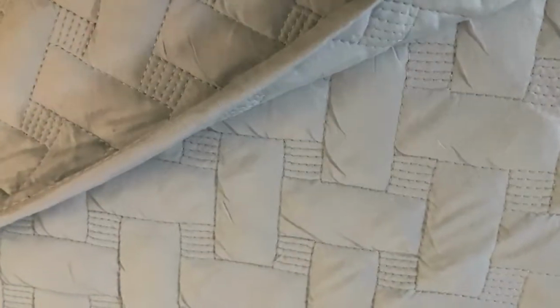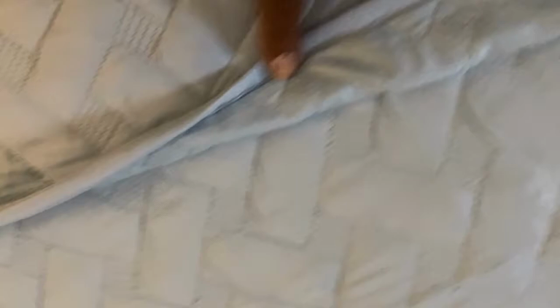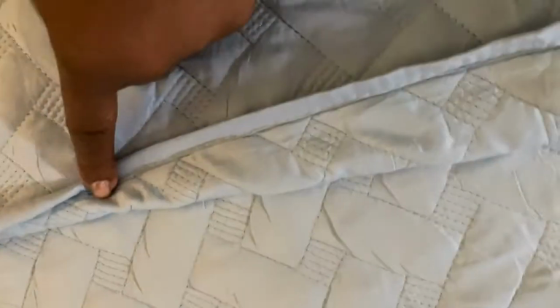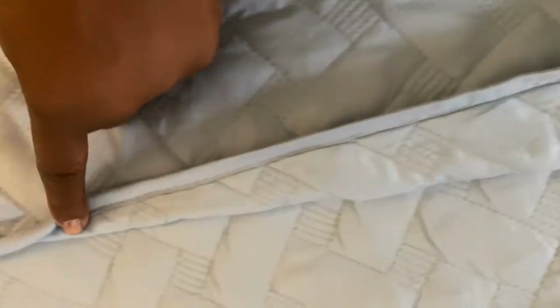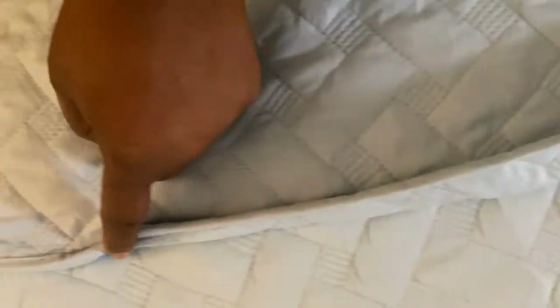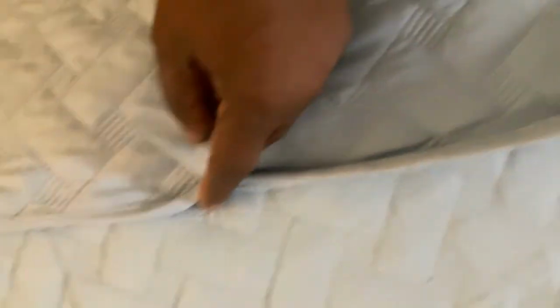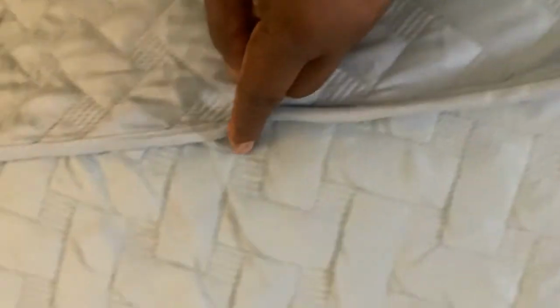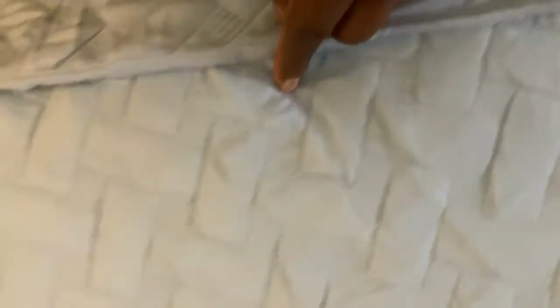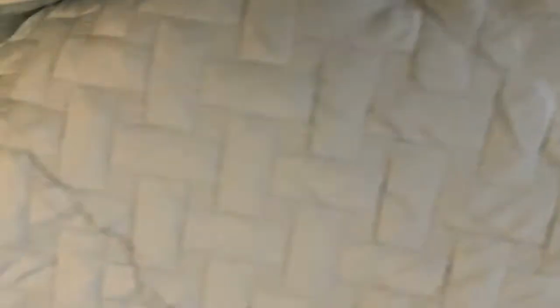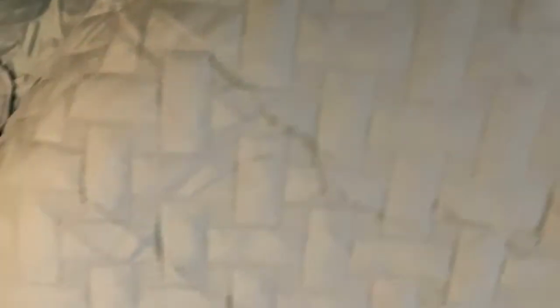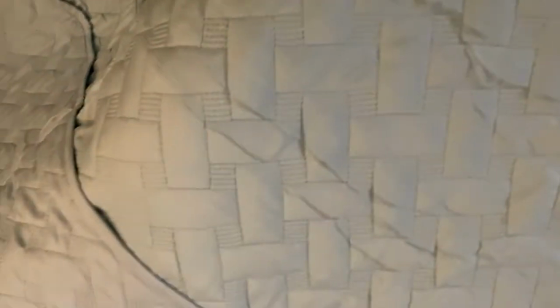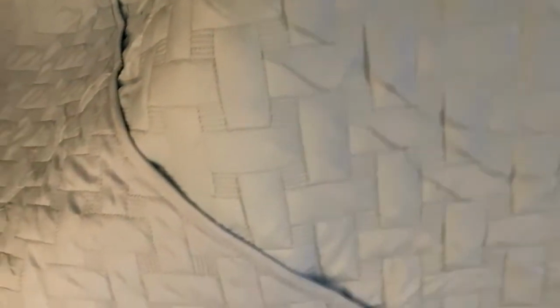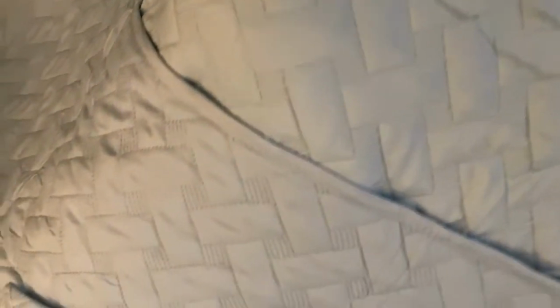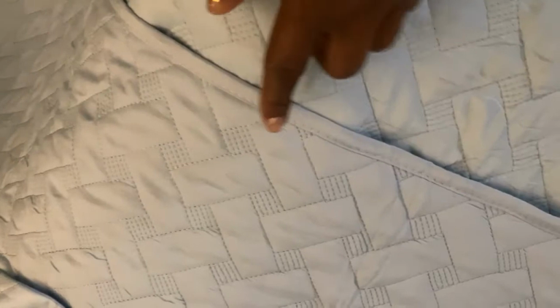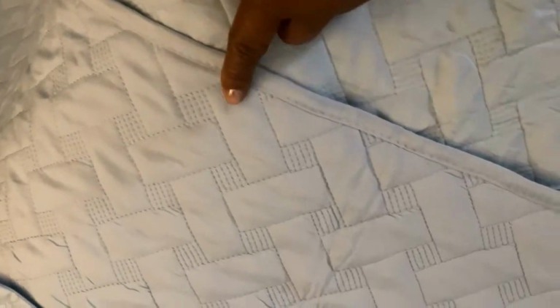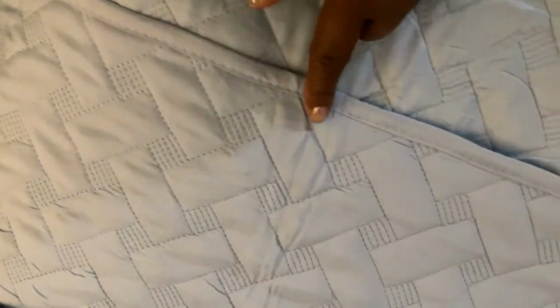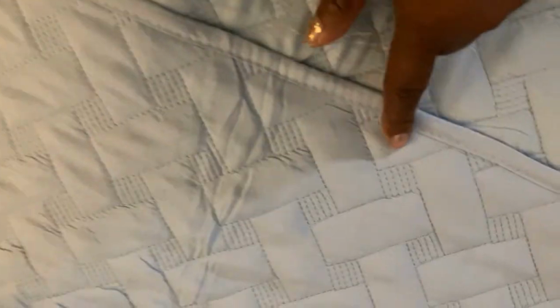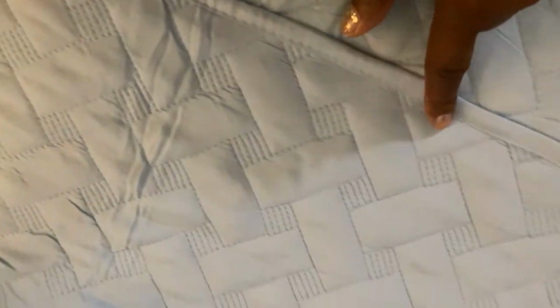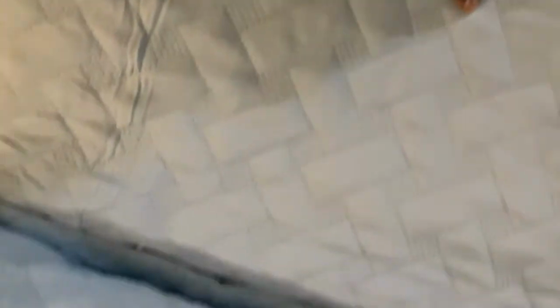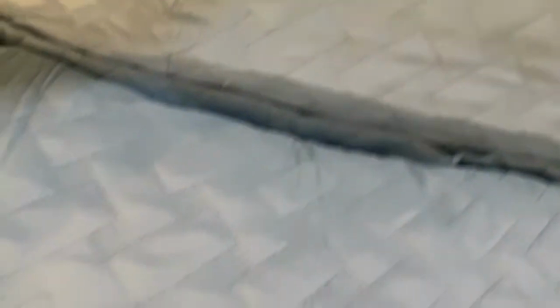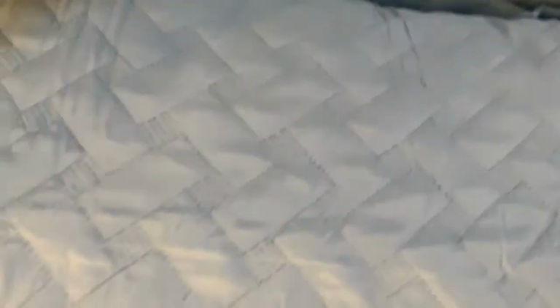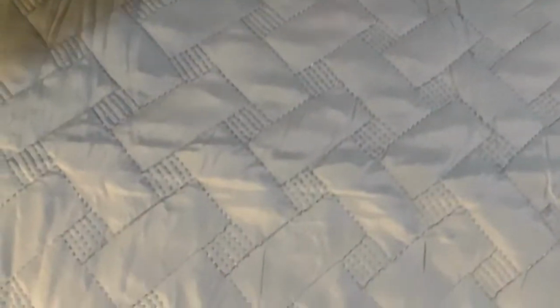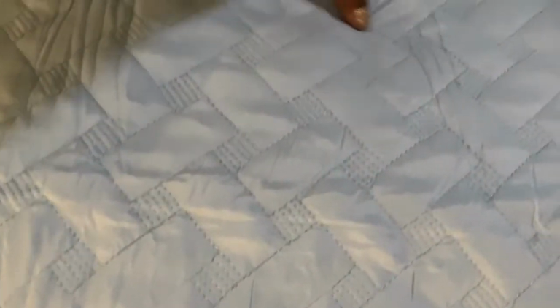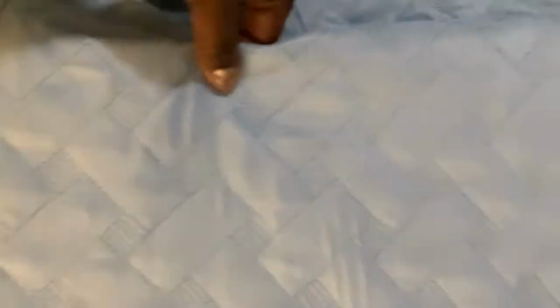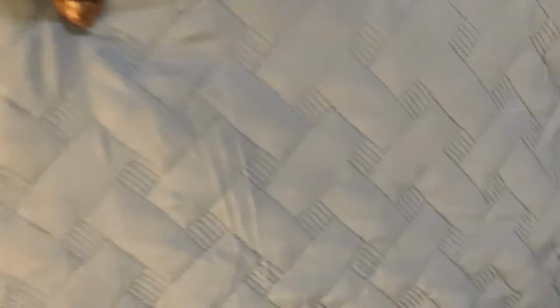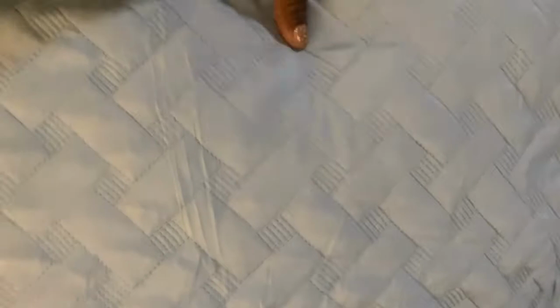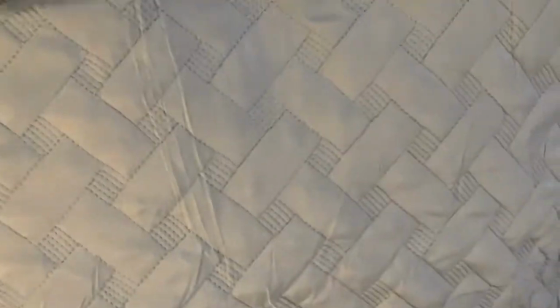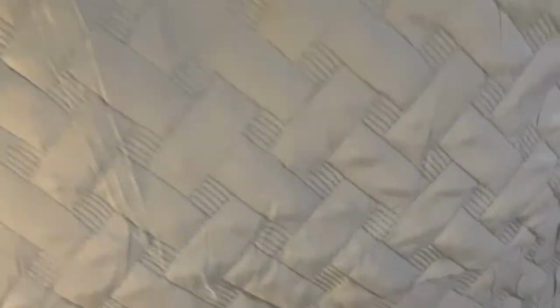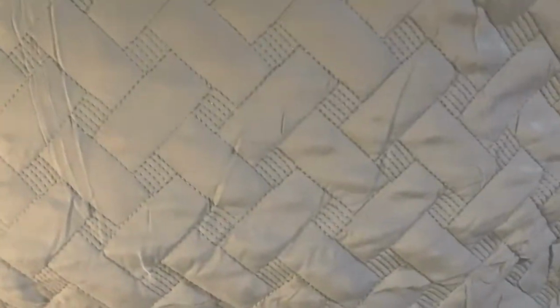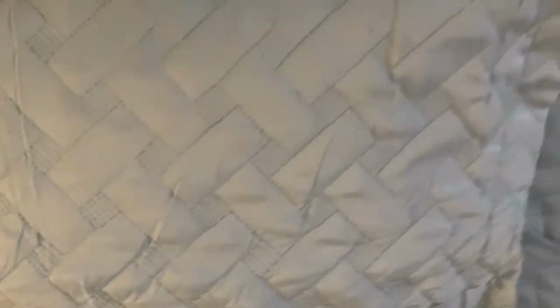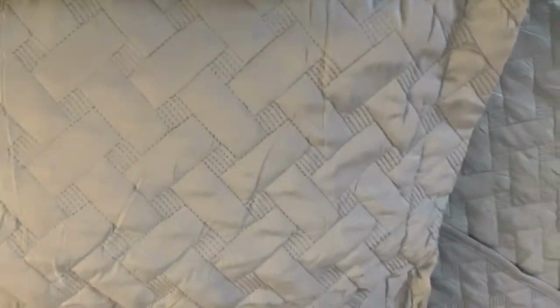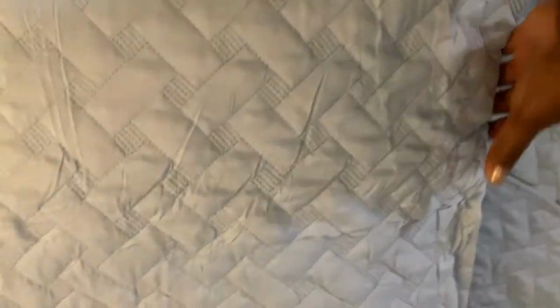What you're looking at right now is the trim along the edges of this comforter set. So it looks like they spent a lot of time making sure that a quality product would be delivered. I love the basket weaving on this.